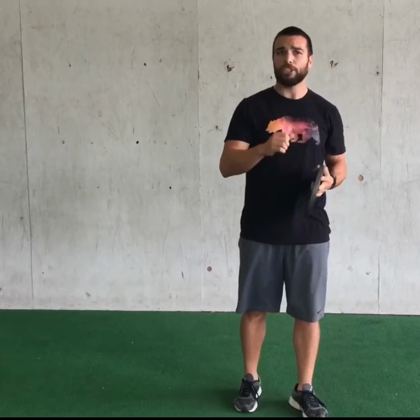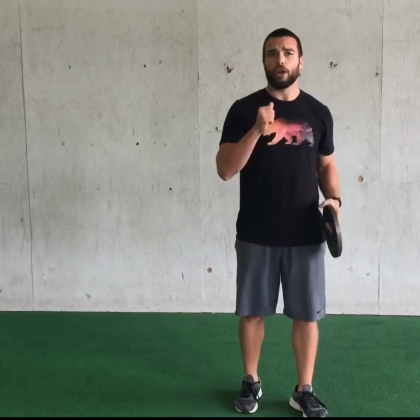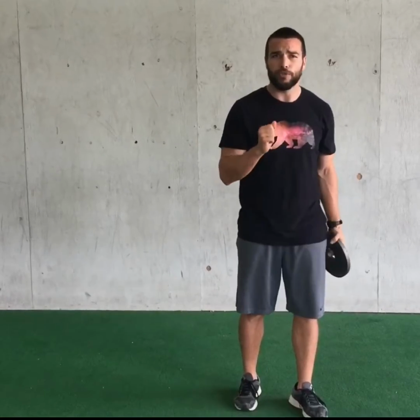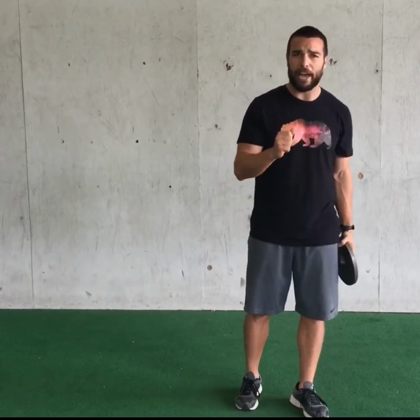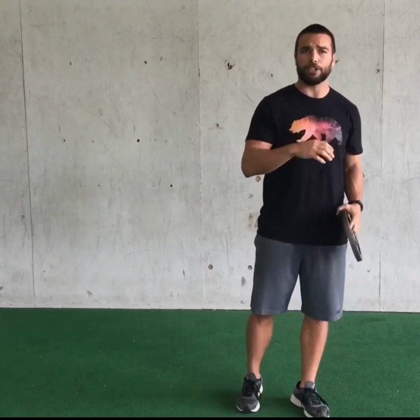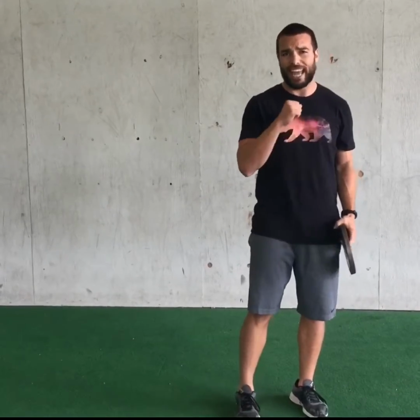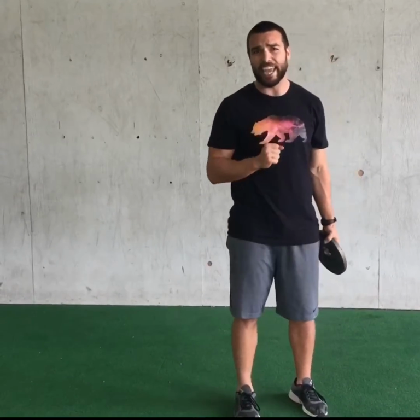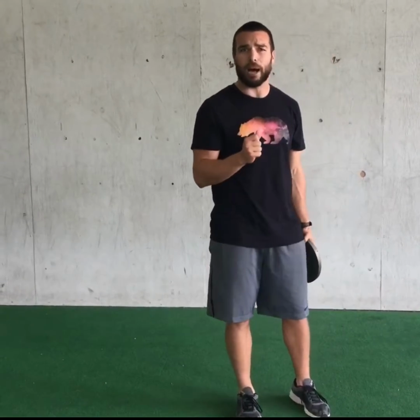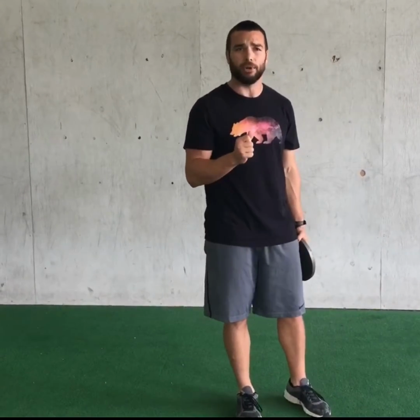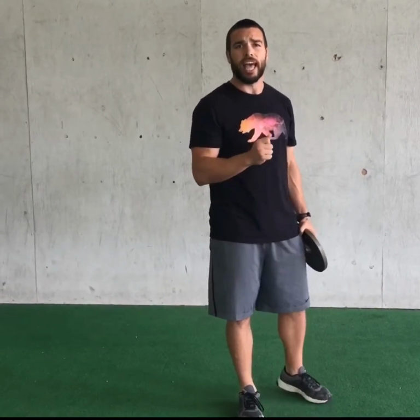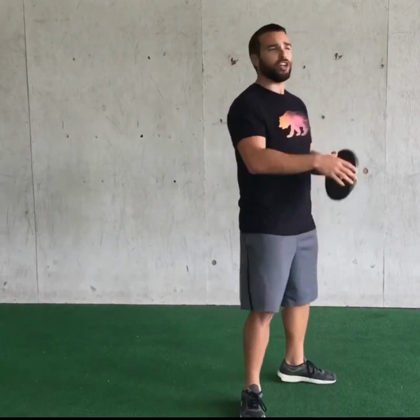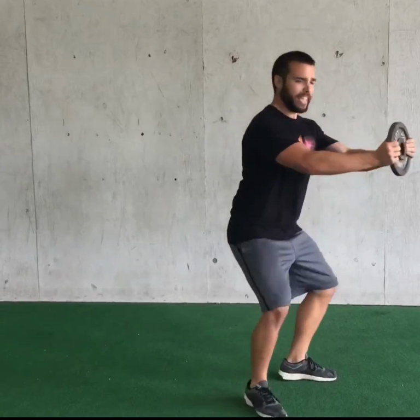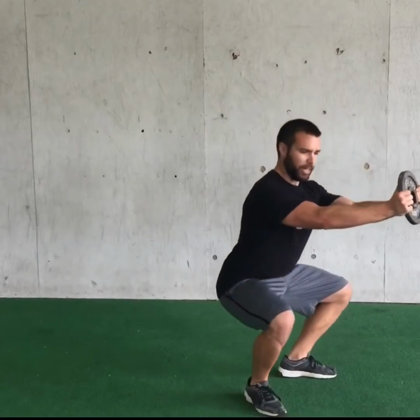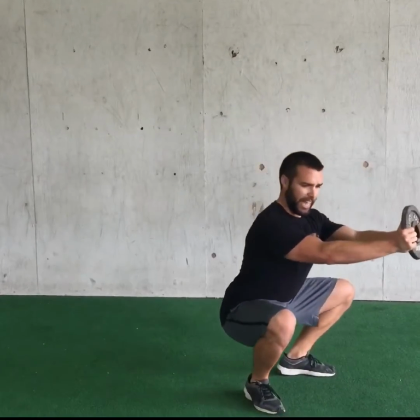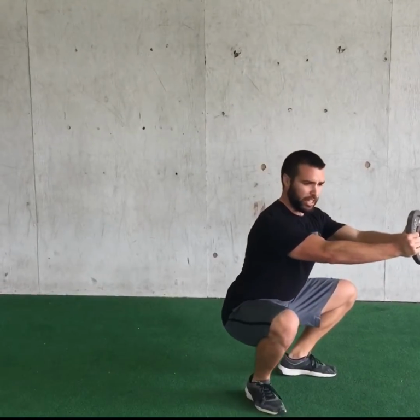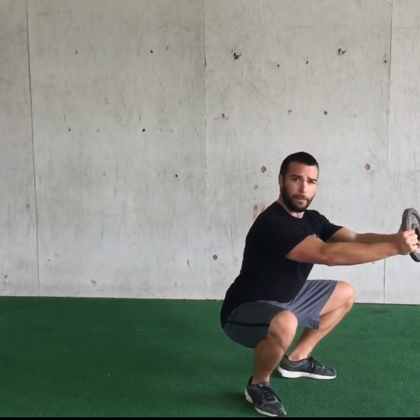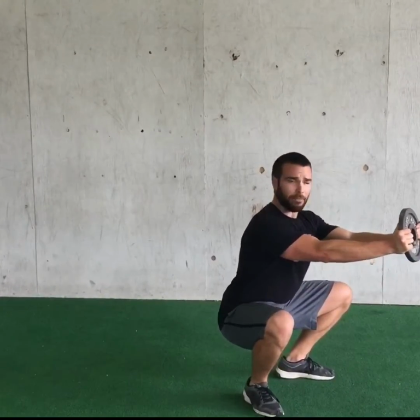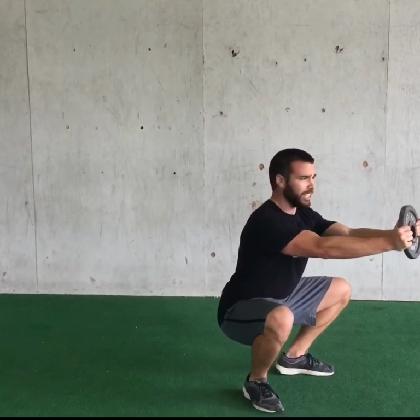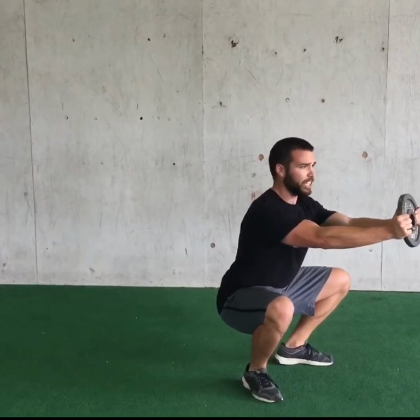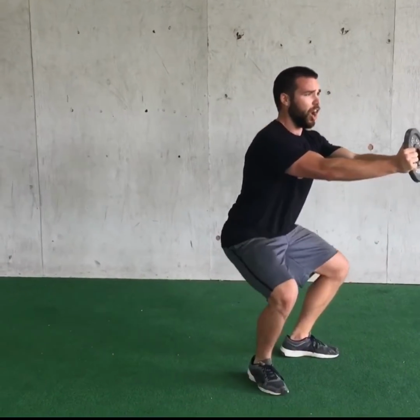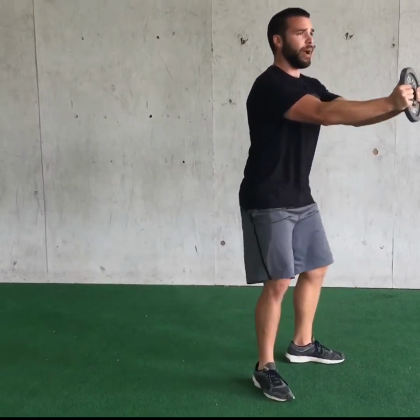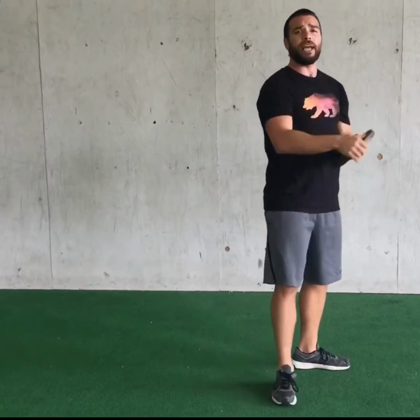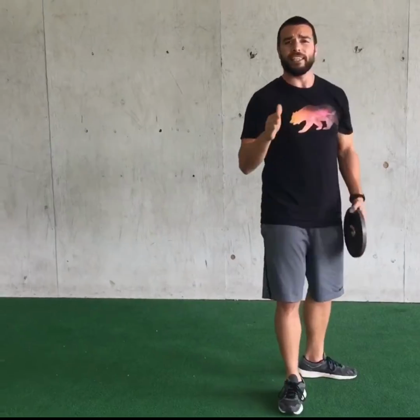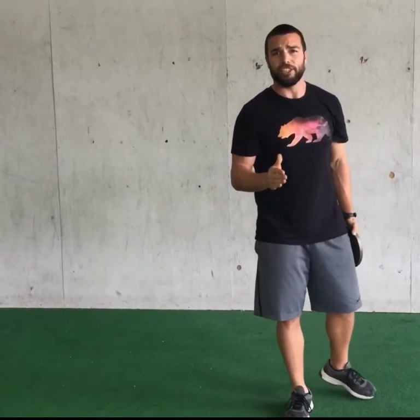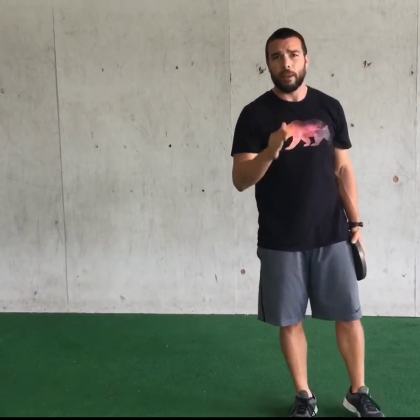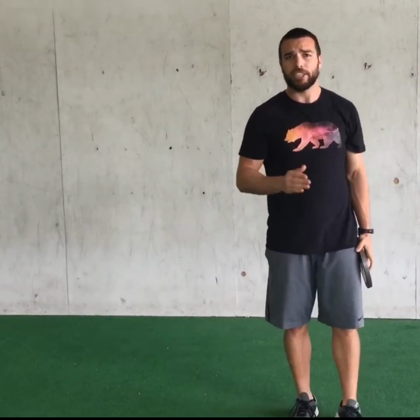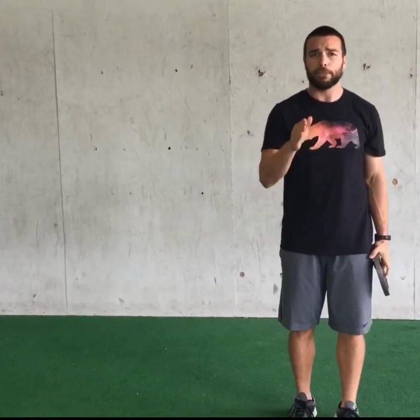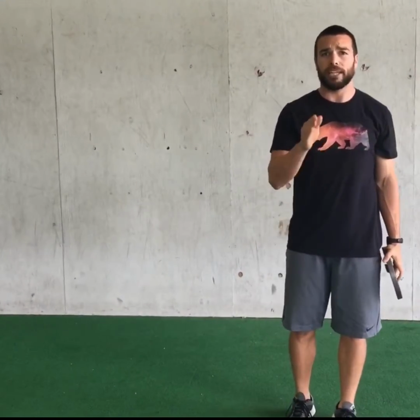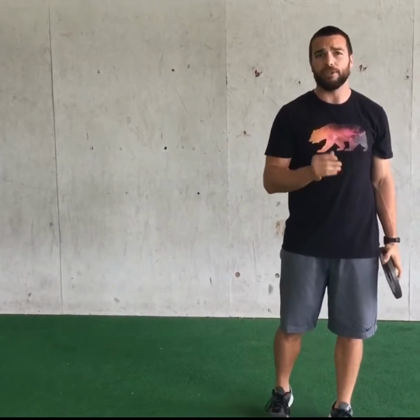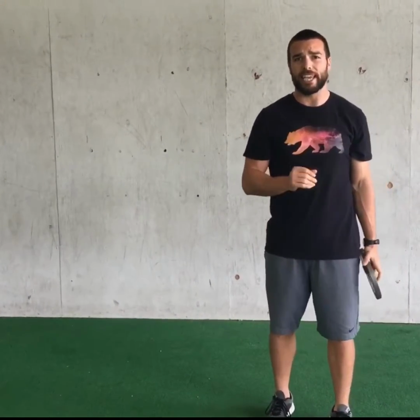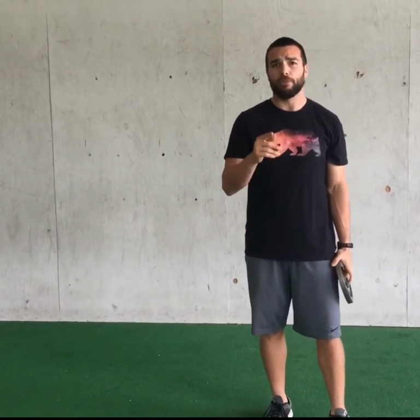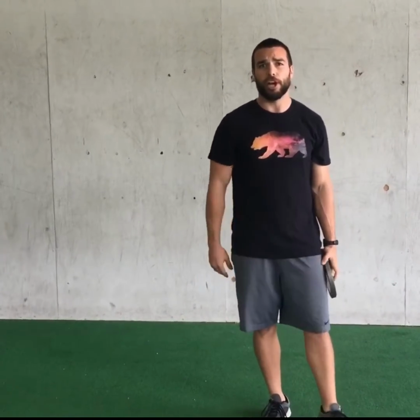Make sure you groove that pattern first, being as engaged as possible. On your way down, engage. At the bottom, still engaged. On your way up, nothing changes. Protect your back, protect your body, let it do its thing, and you'll be good to go. Let's go.